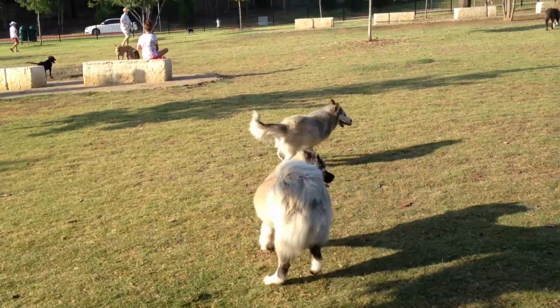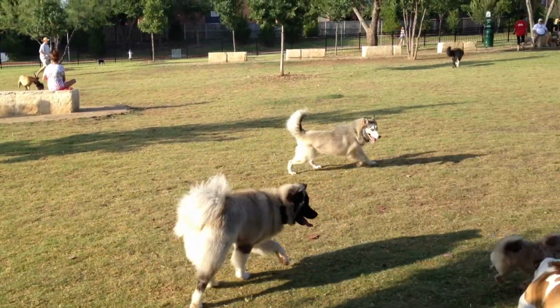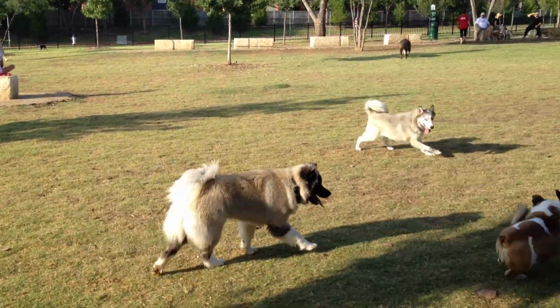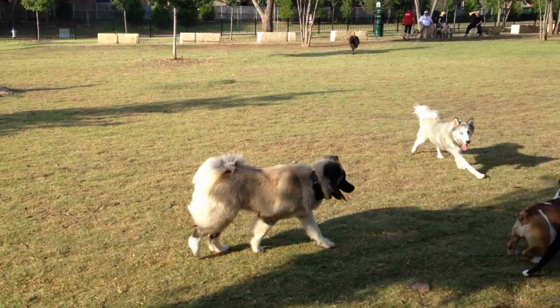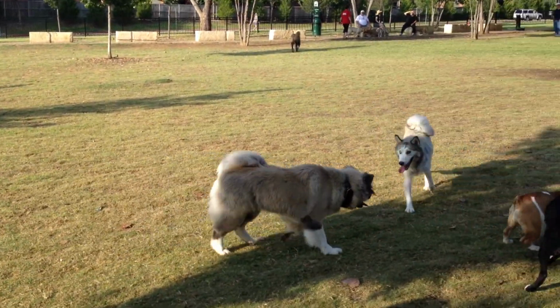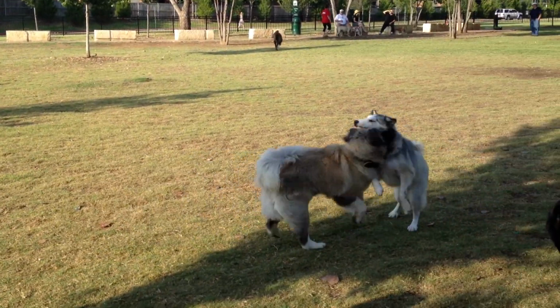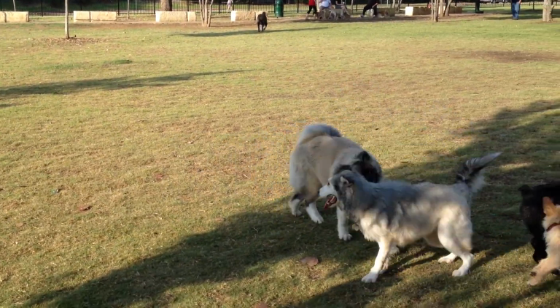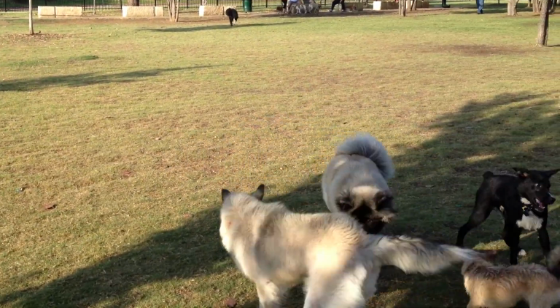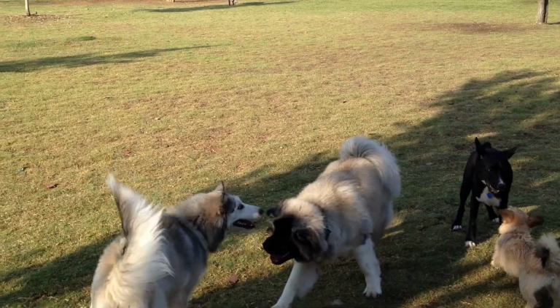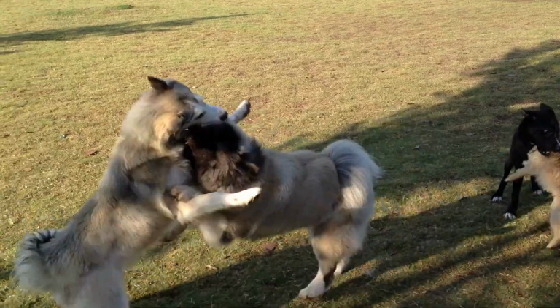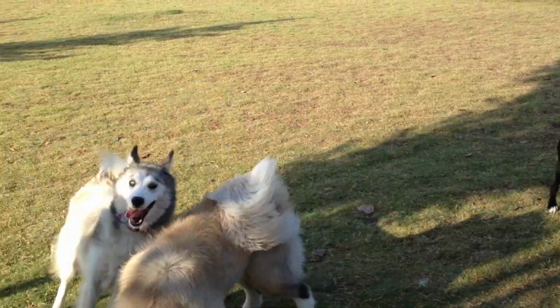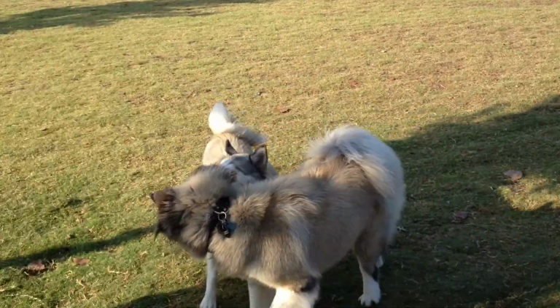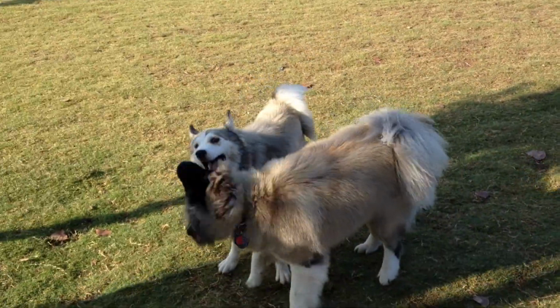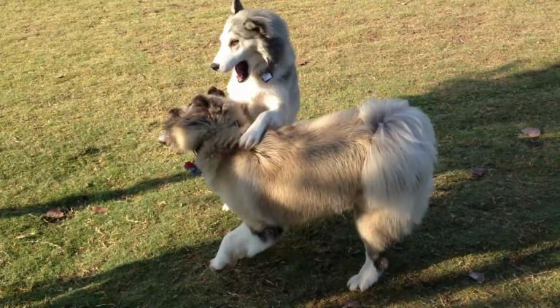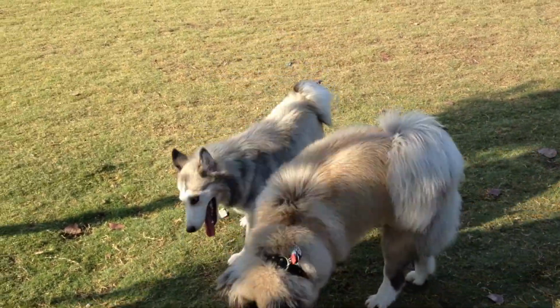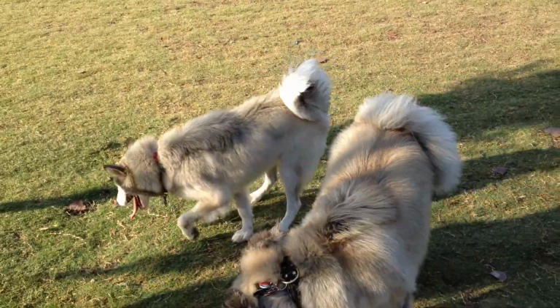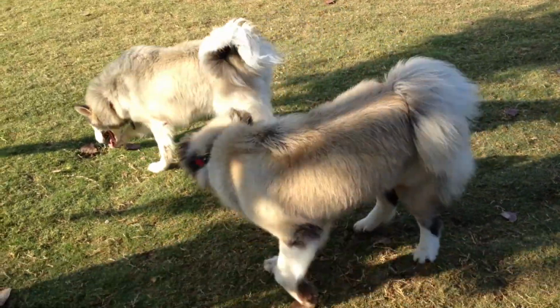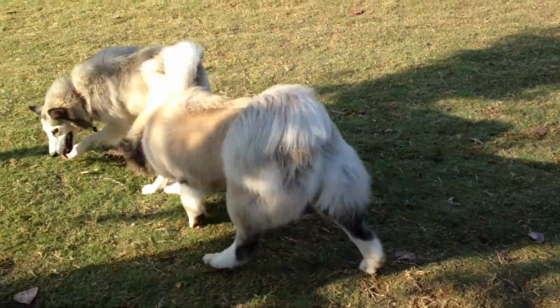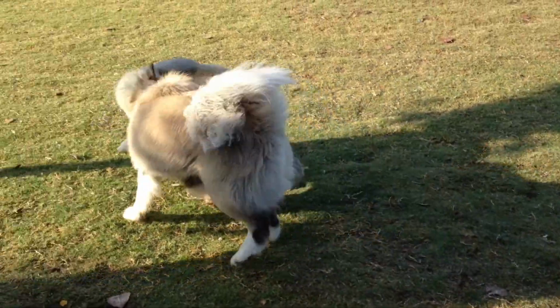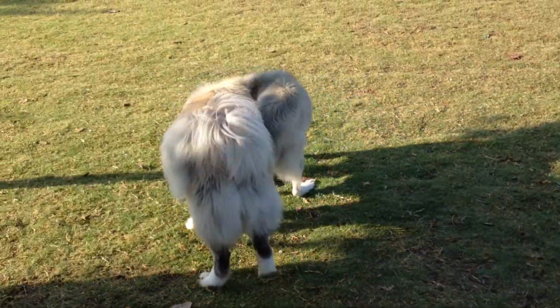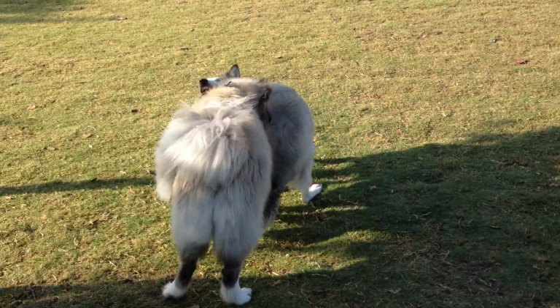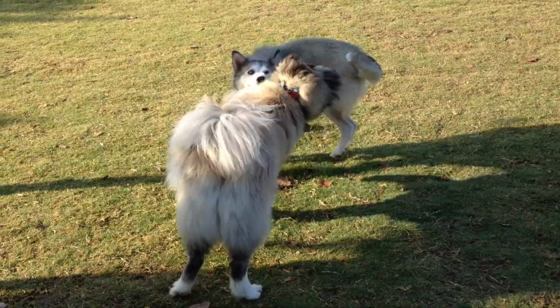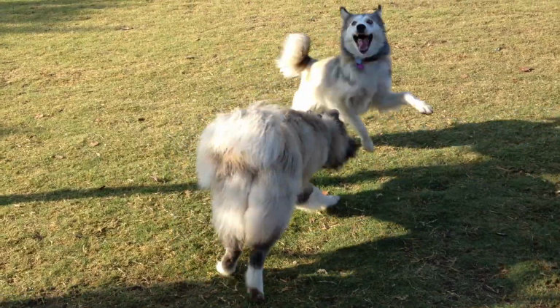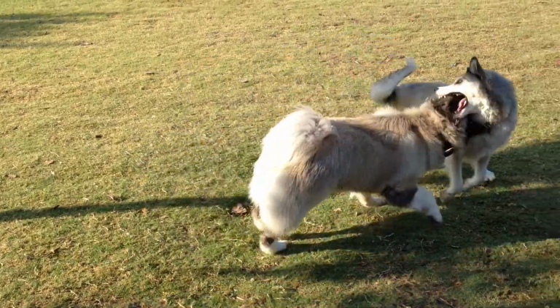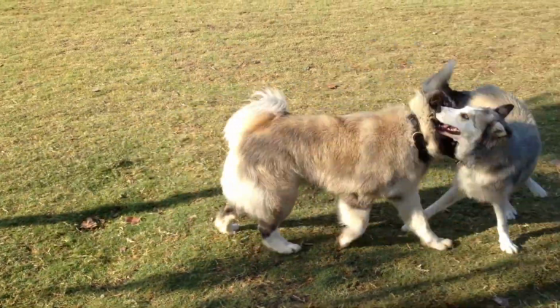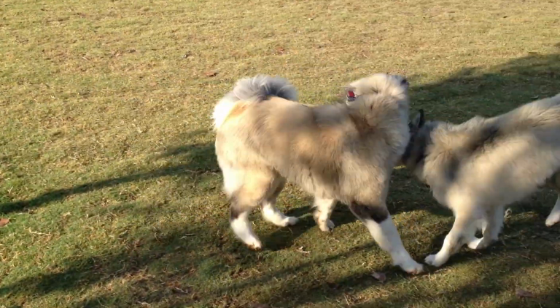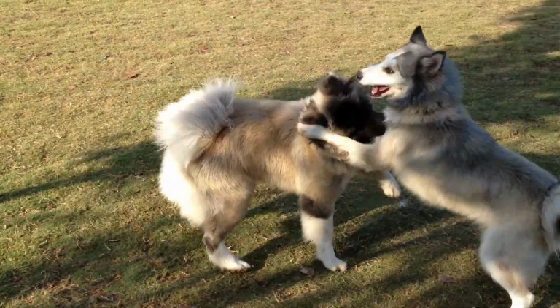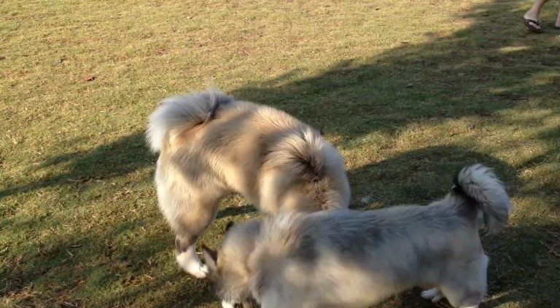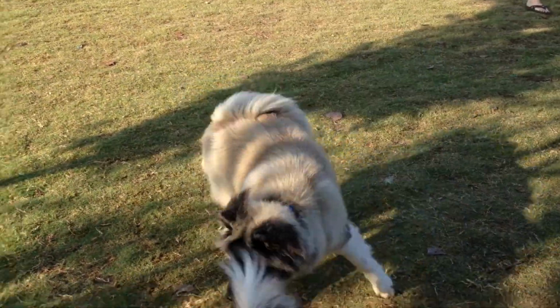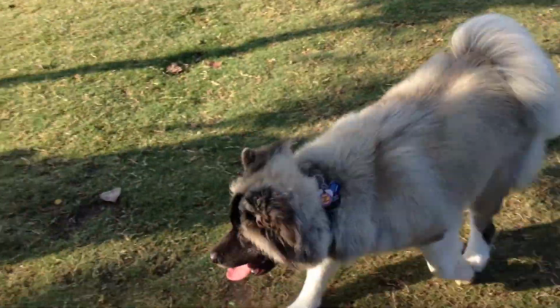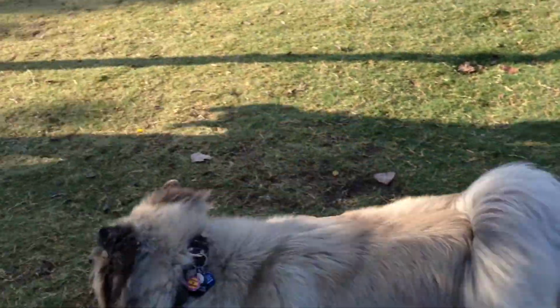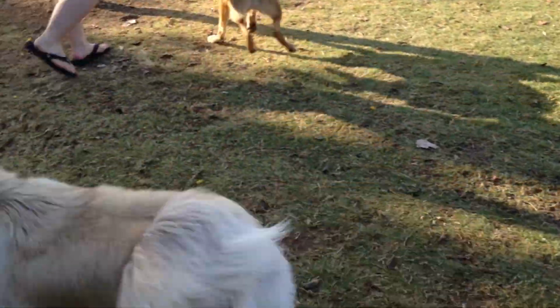We are in our play area. It's a good friend.